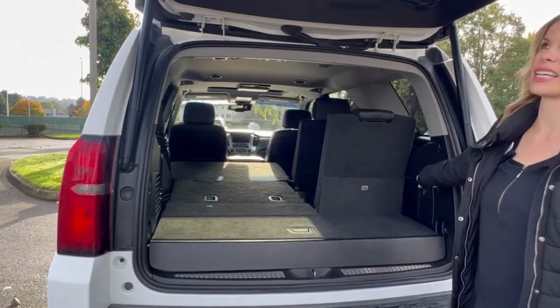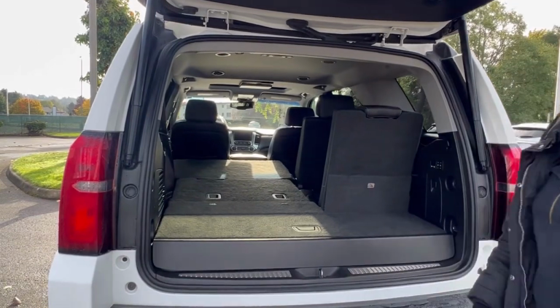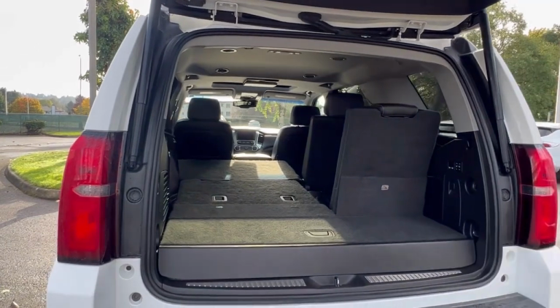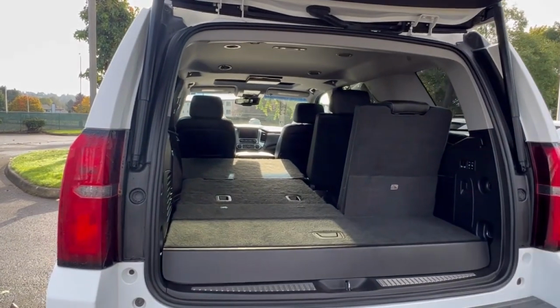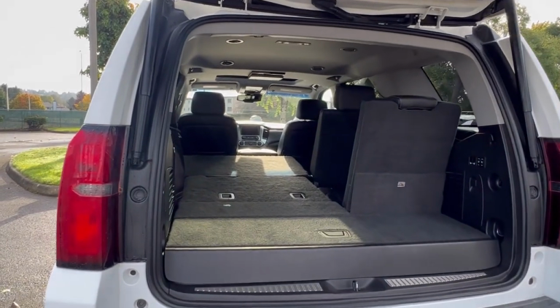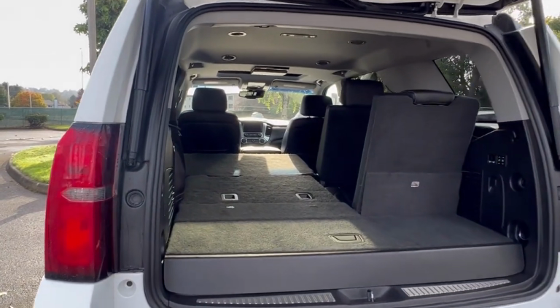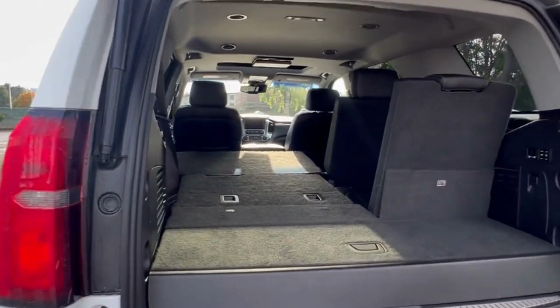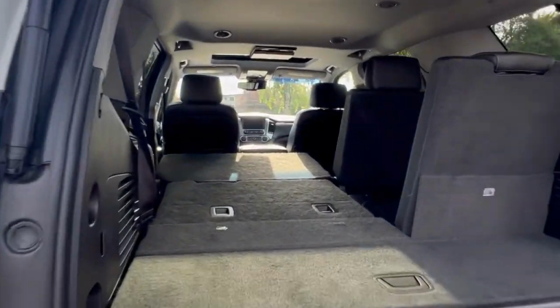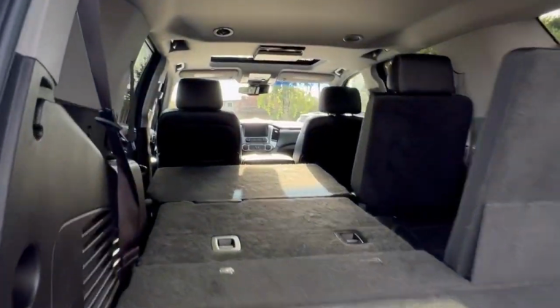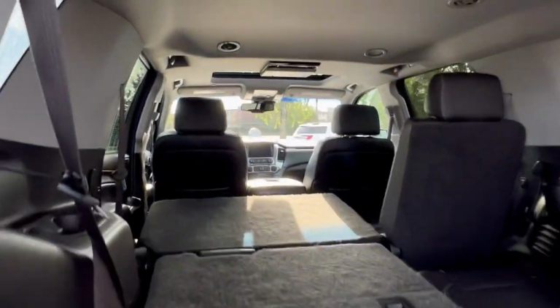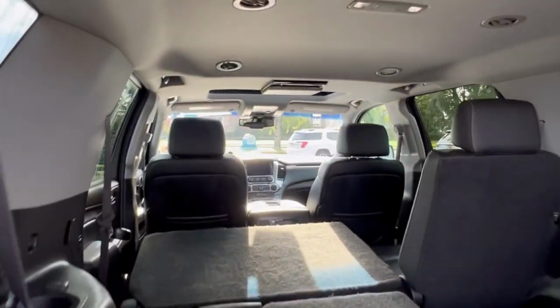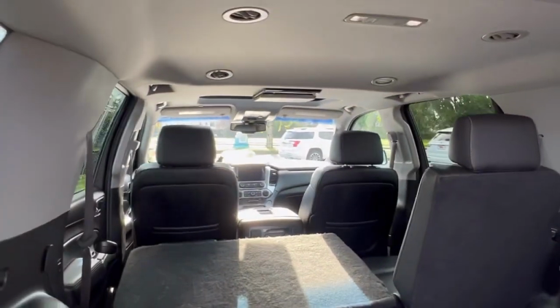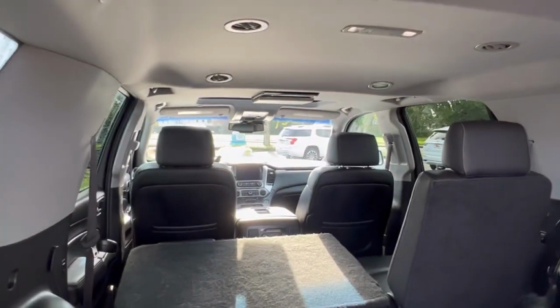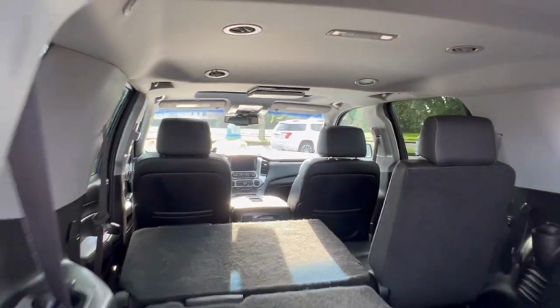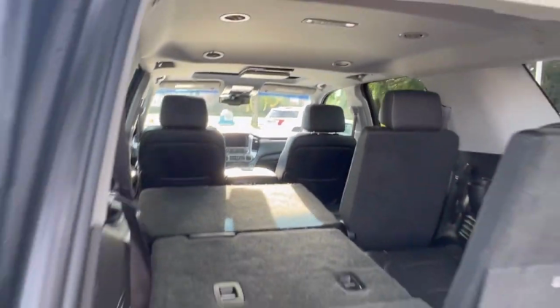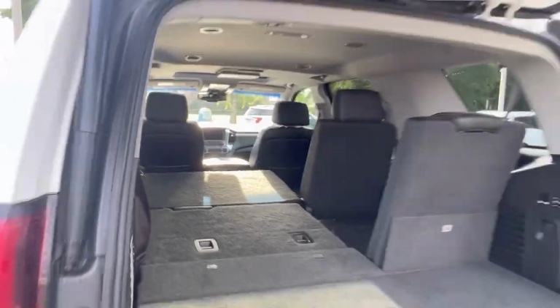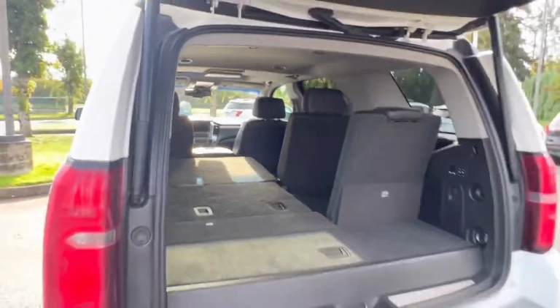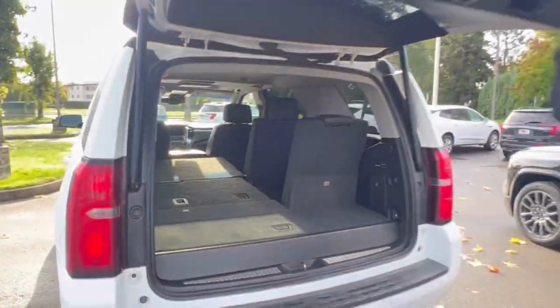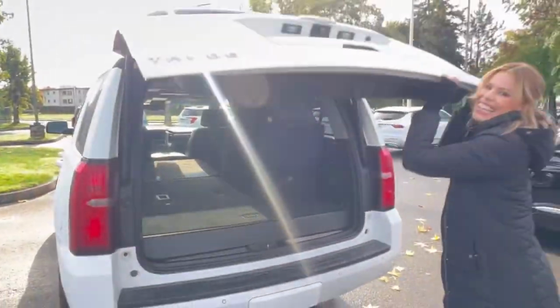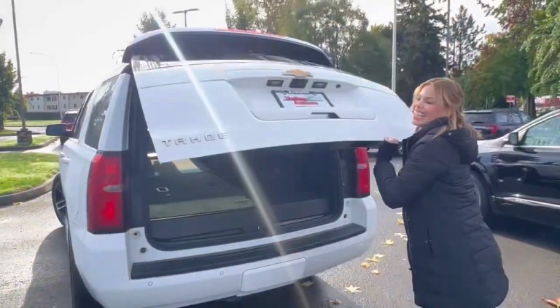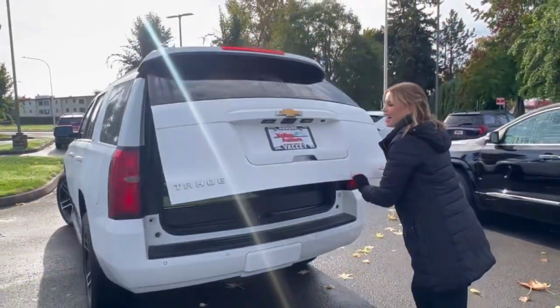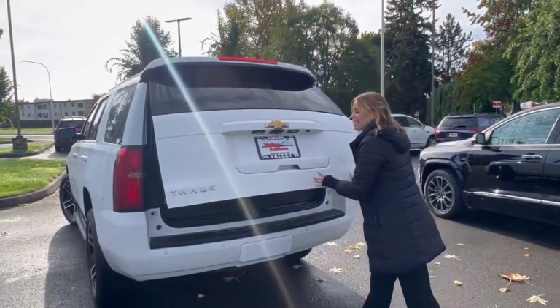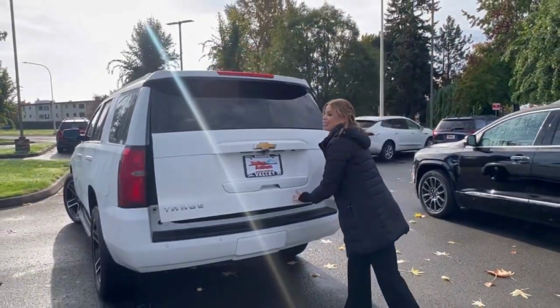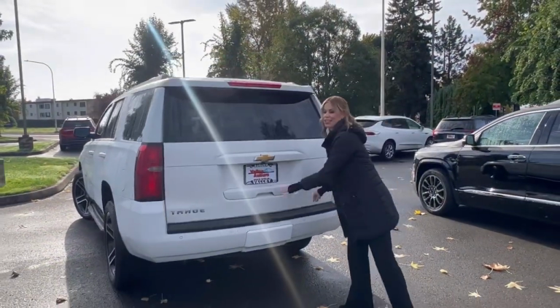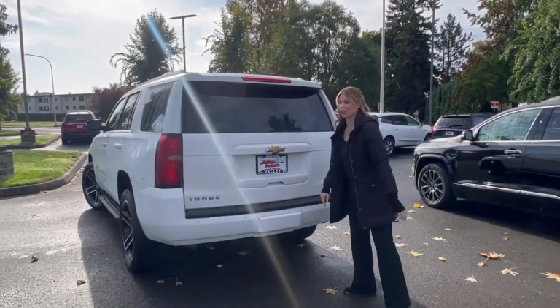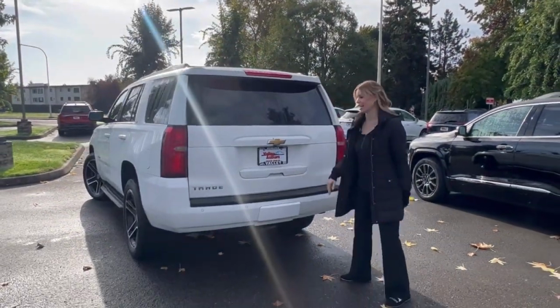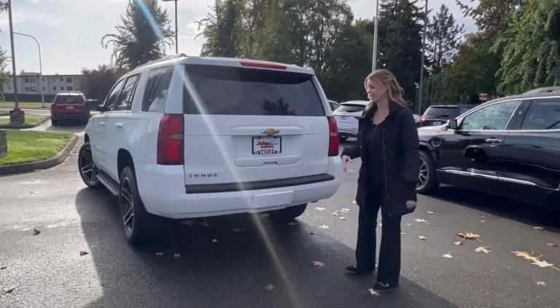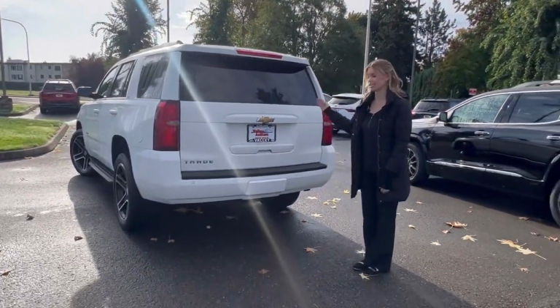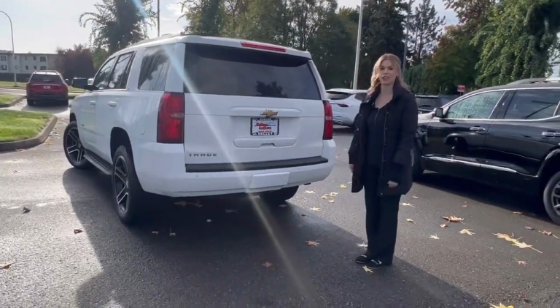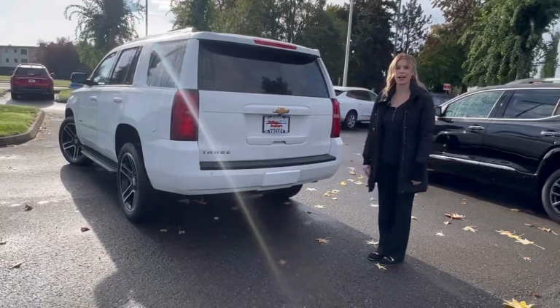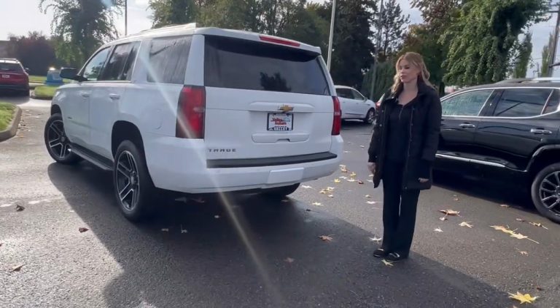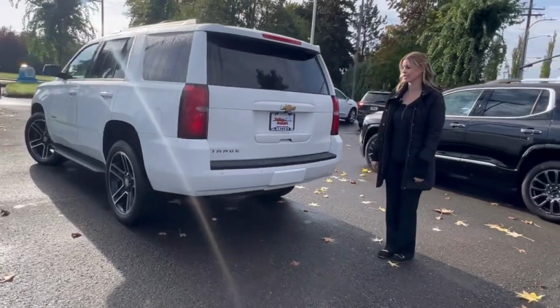It does have a clean Carfax, so no accidents on it. Tons of room to fit the whole family. Again, under $30,000 — this is going to fly off the lot.